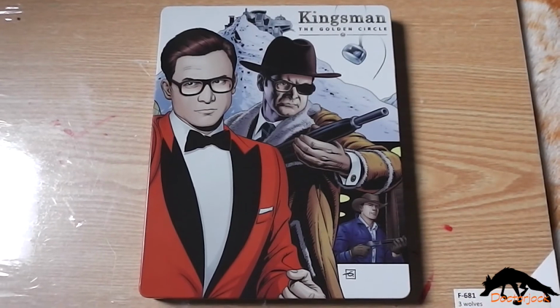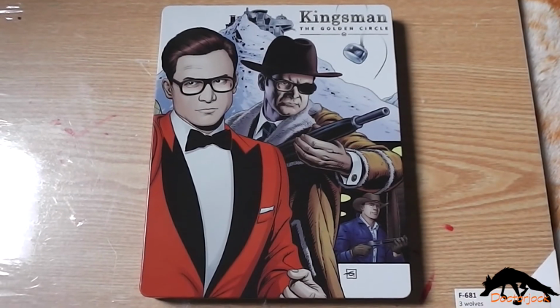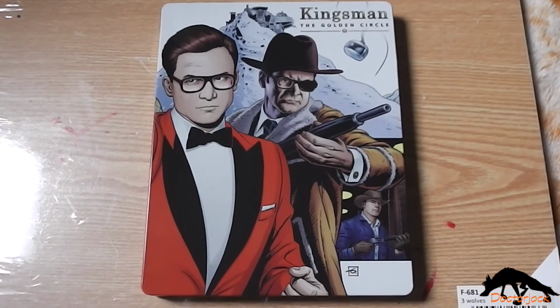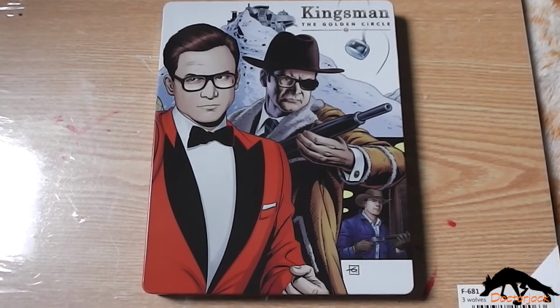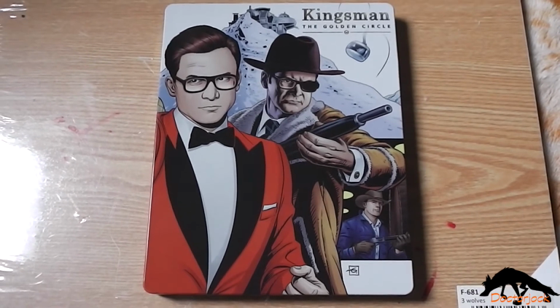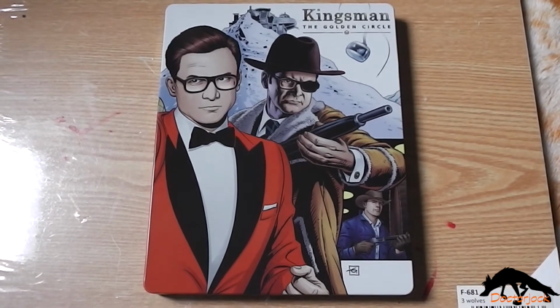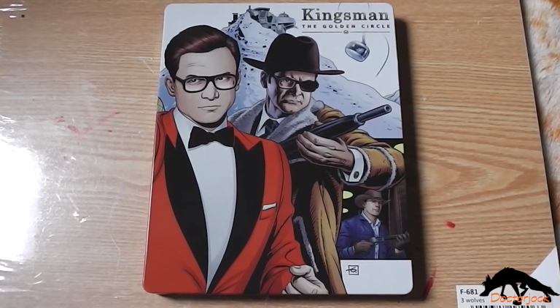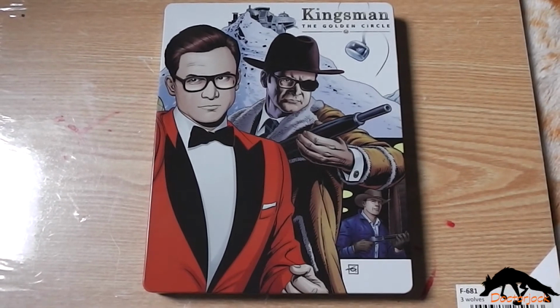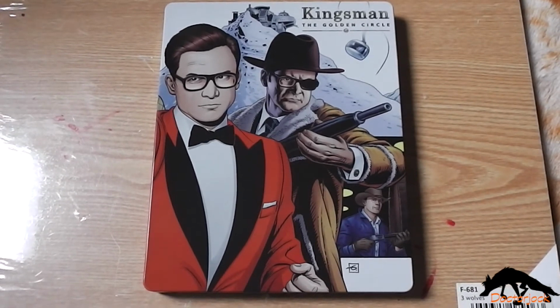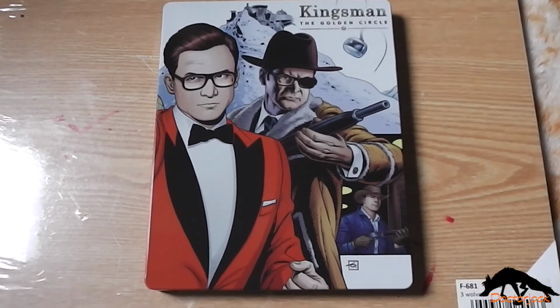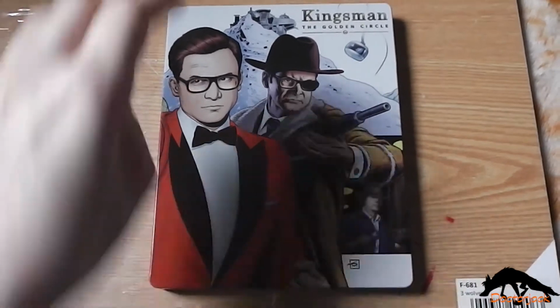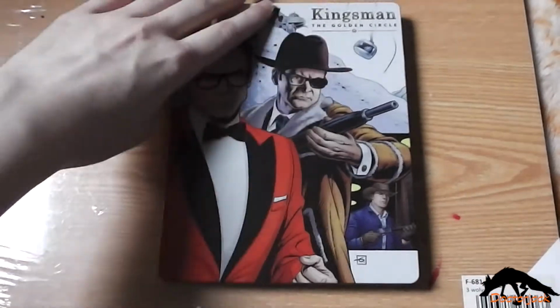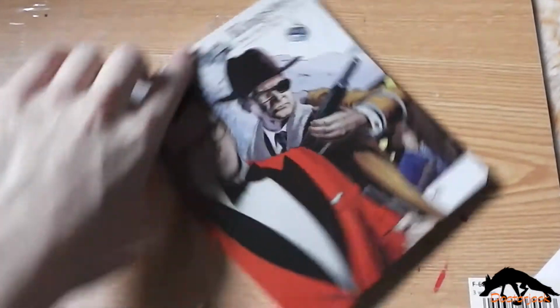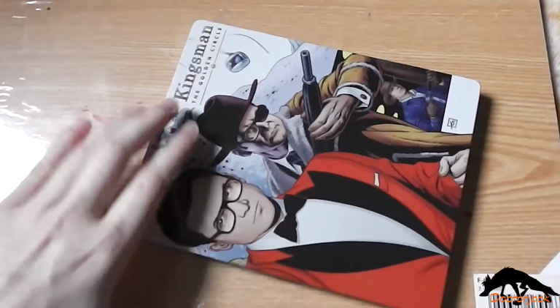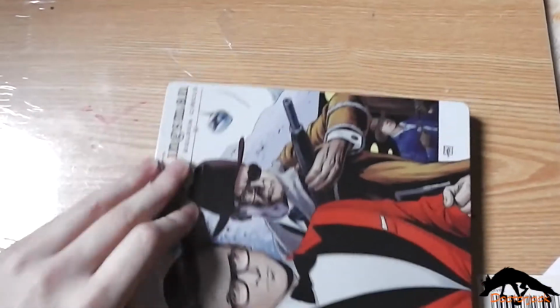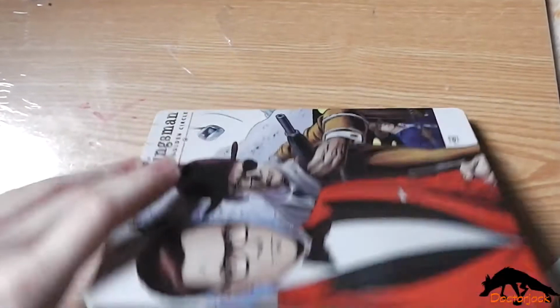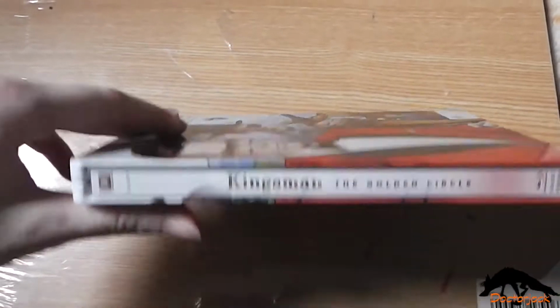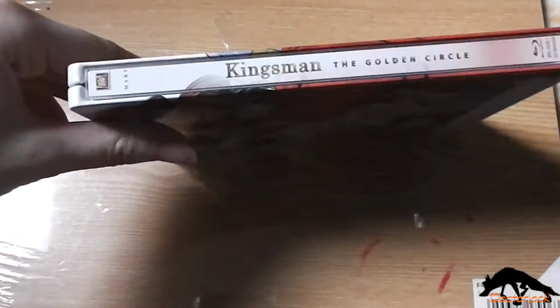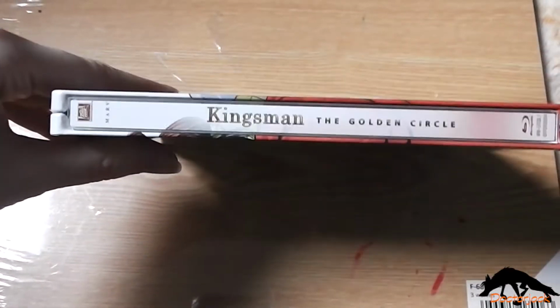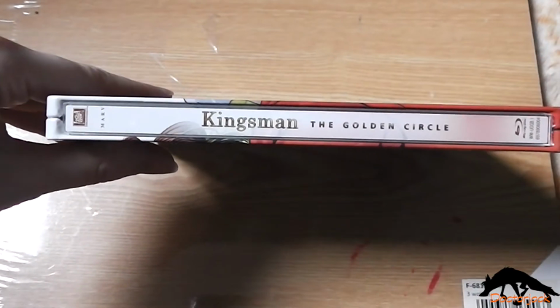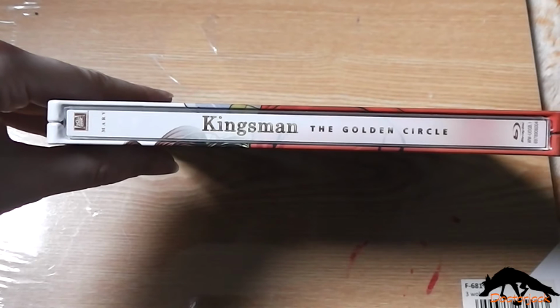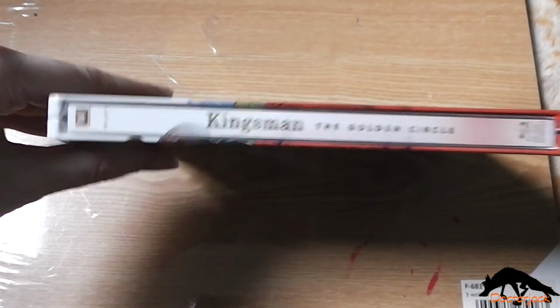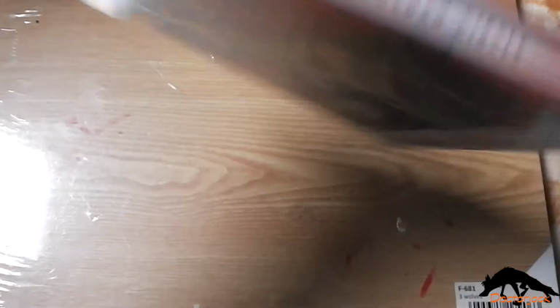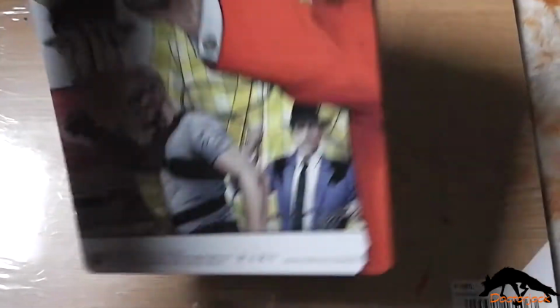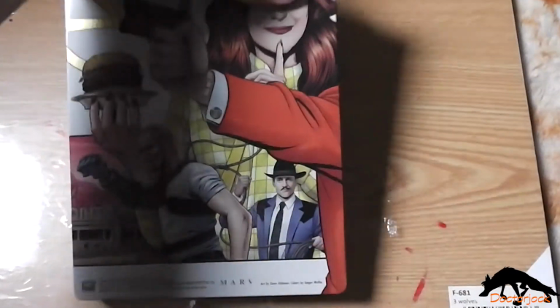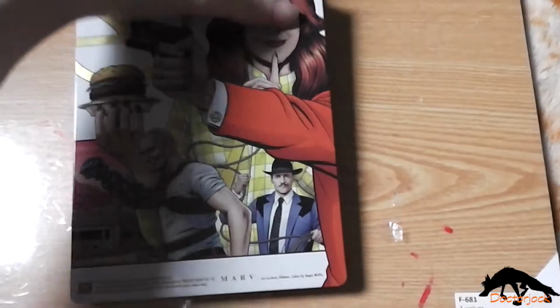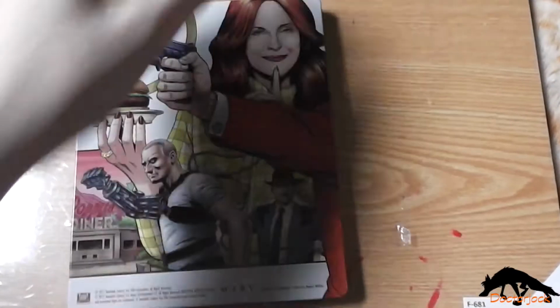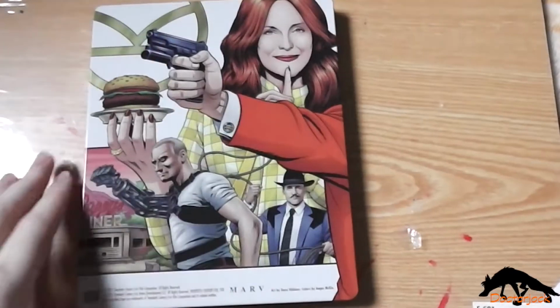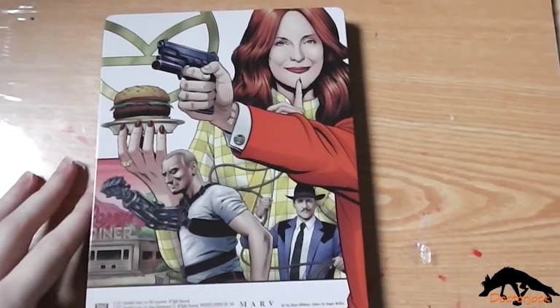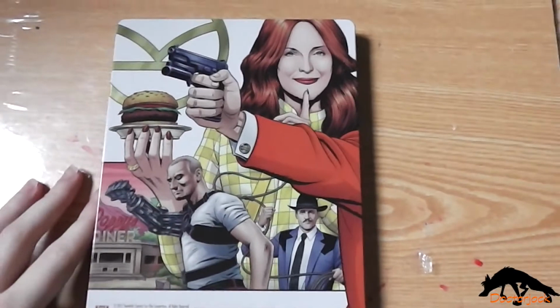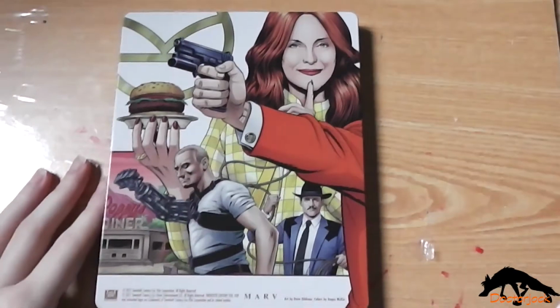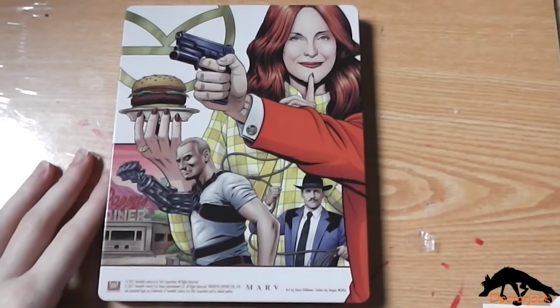So here's the front again without the J card, and the spine, and the back.